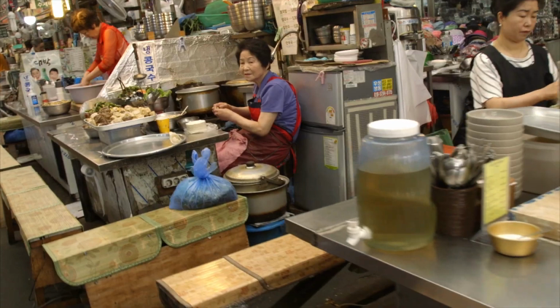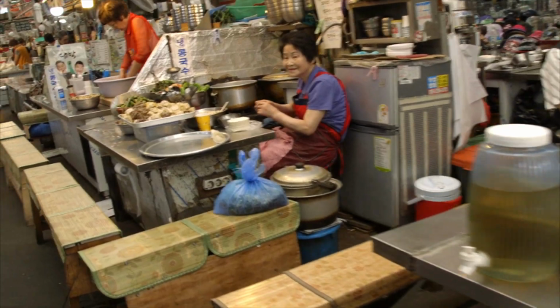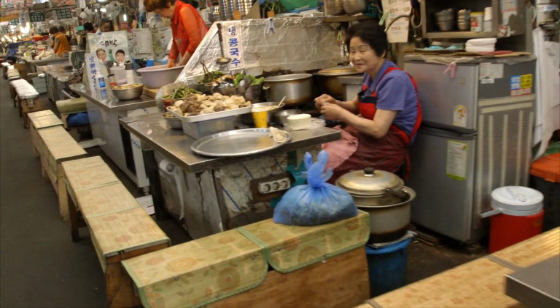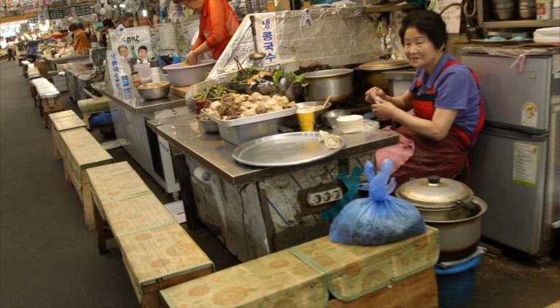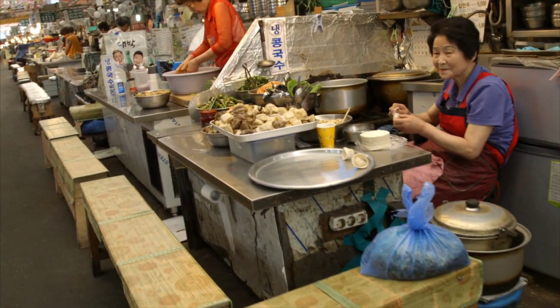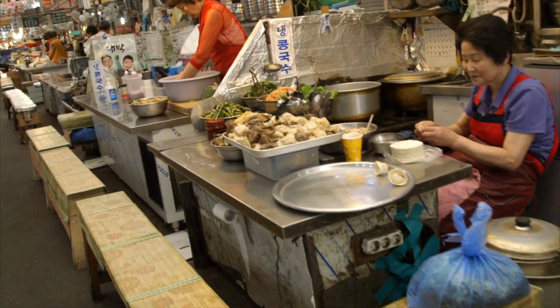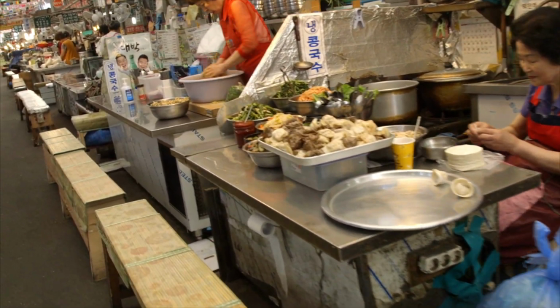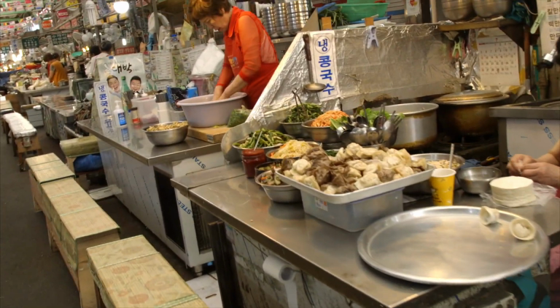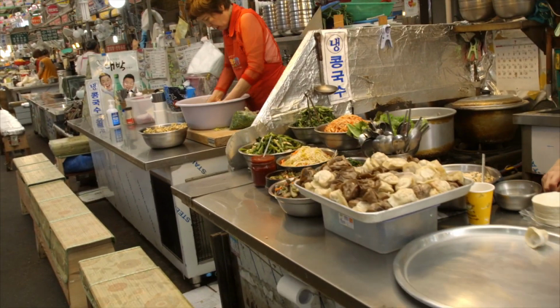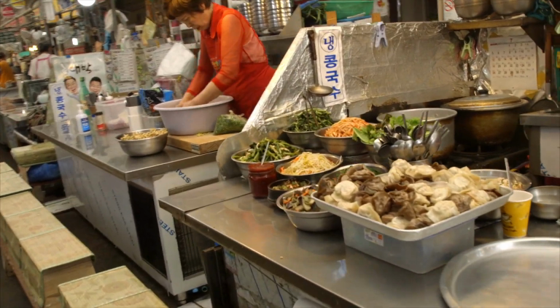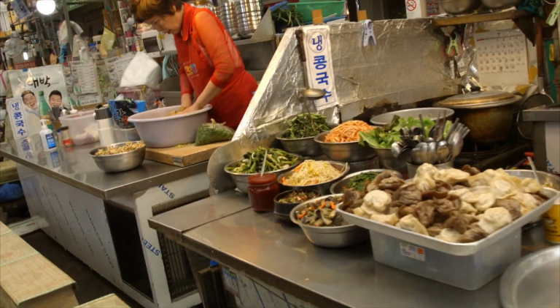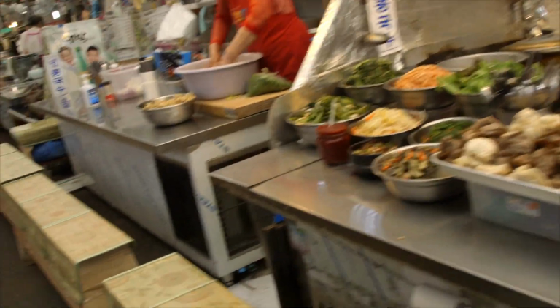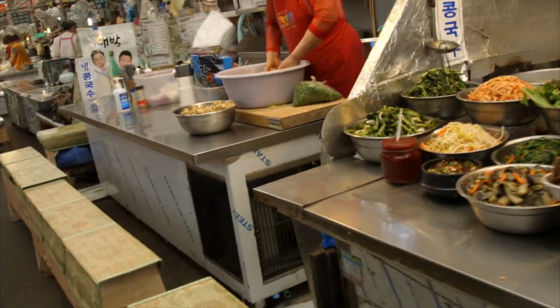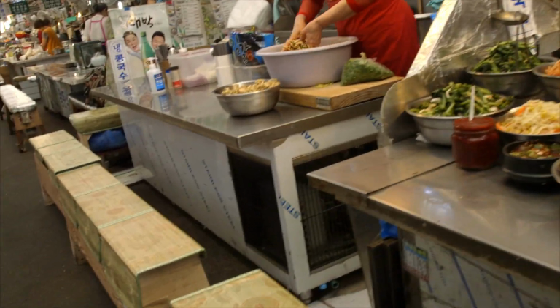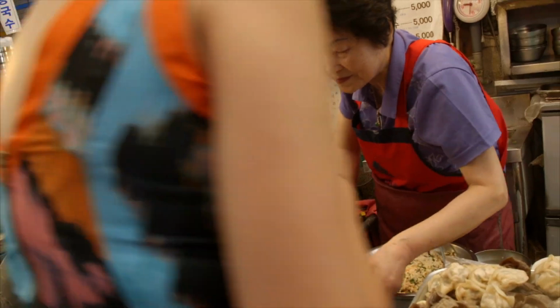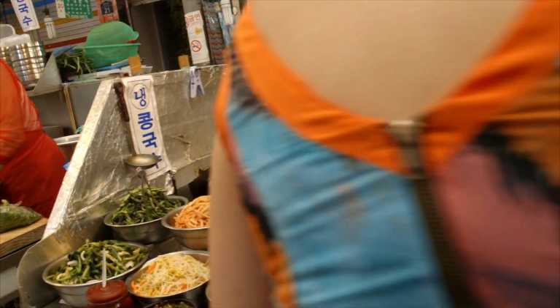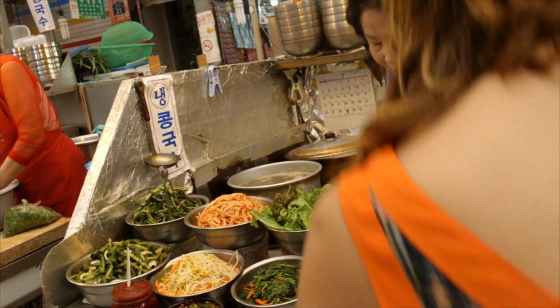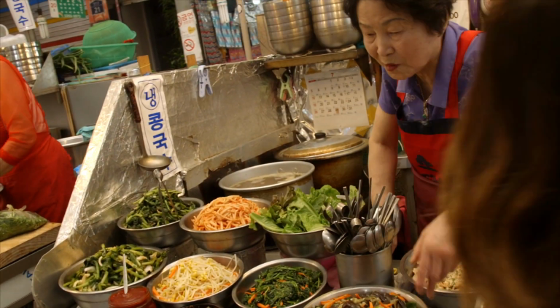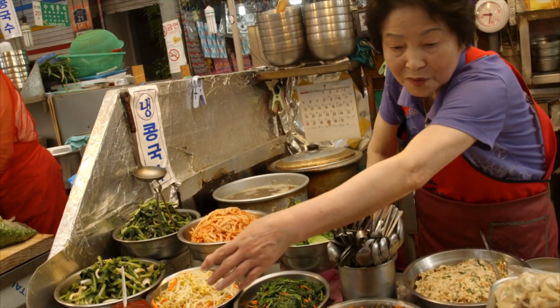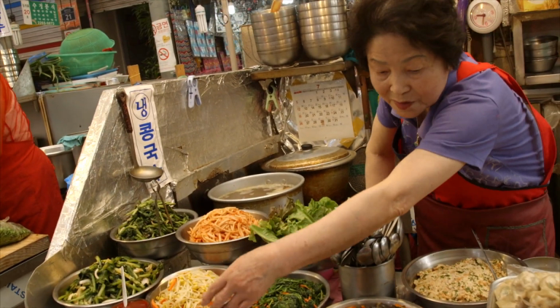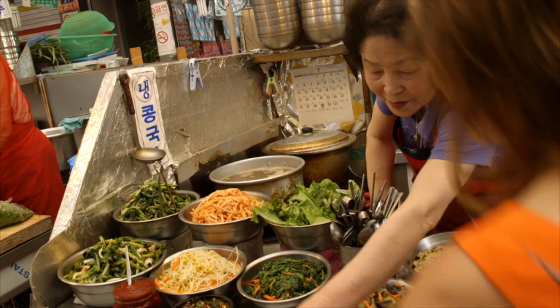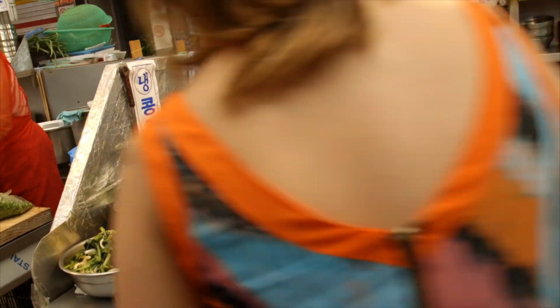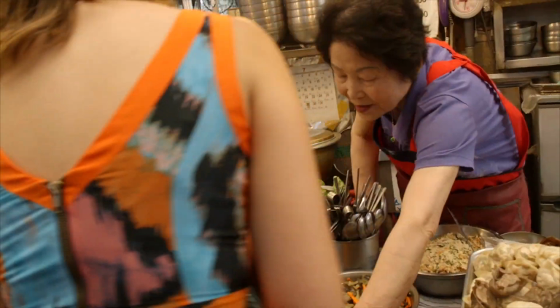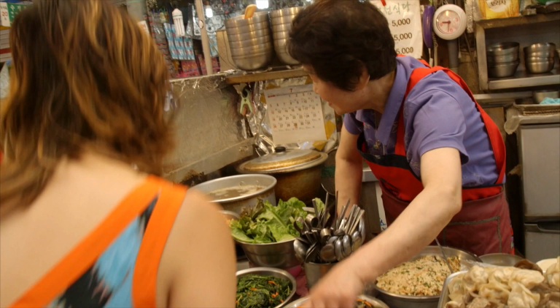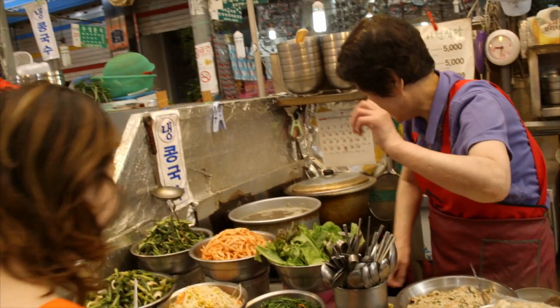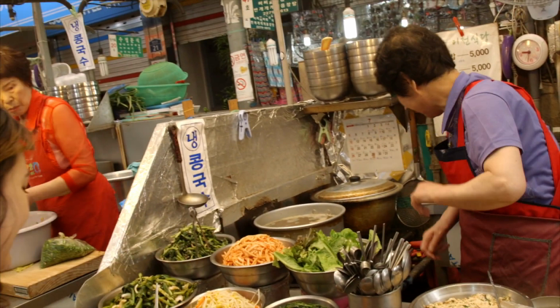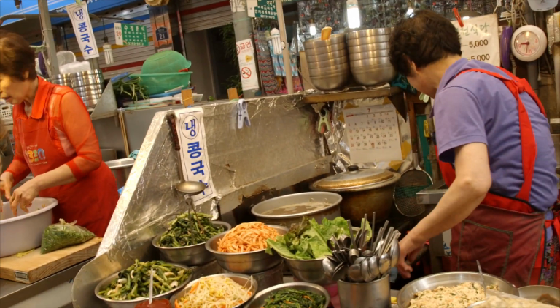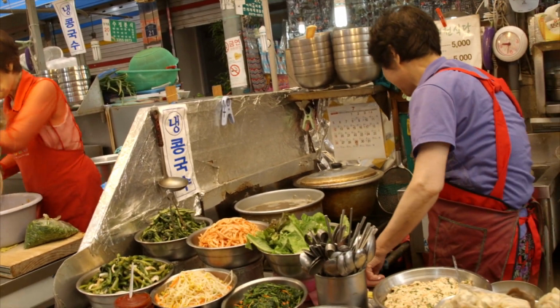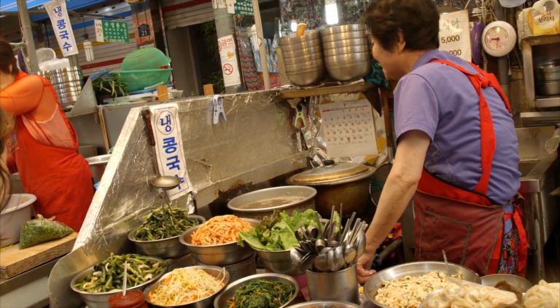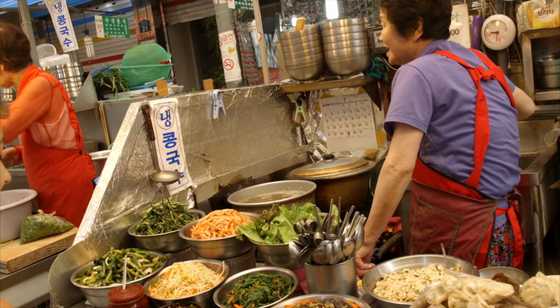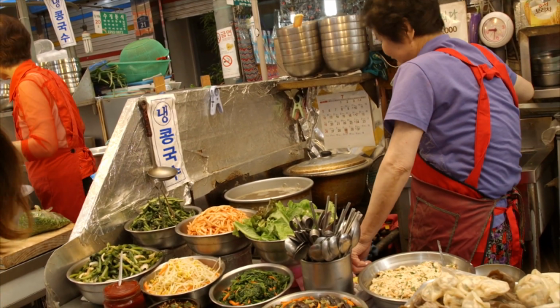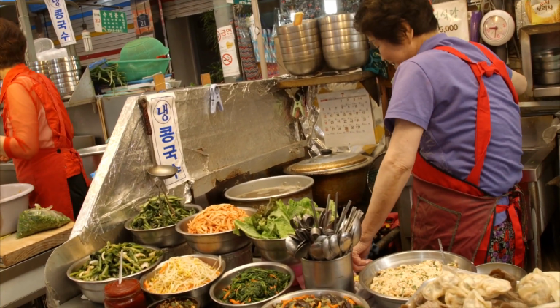When I see Harmony making handmade Mandu, I want Mandu cooked. Oh yeah. Remember, listen to Harmony.